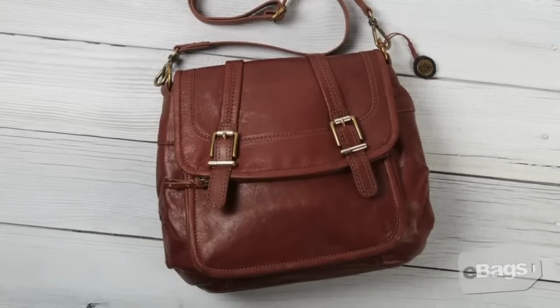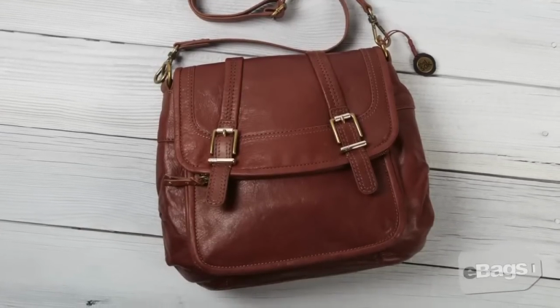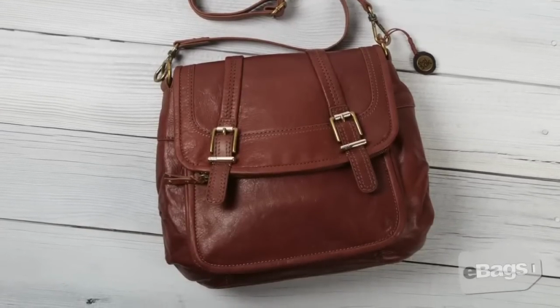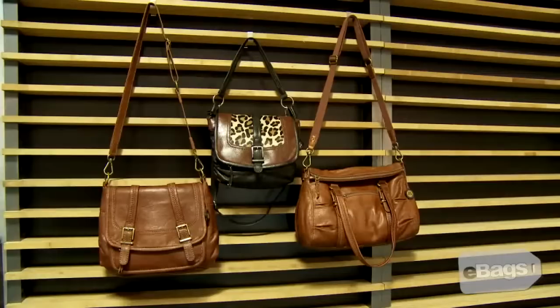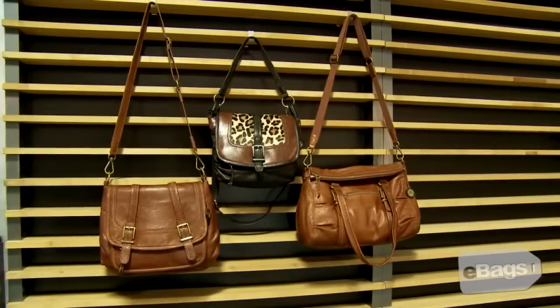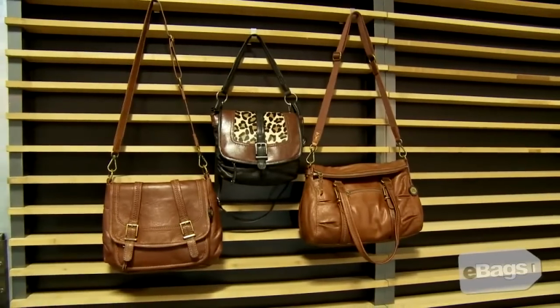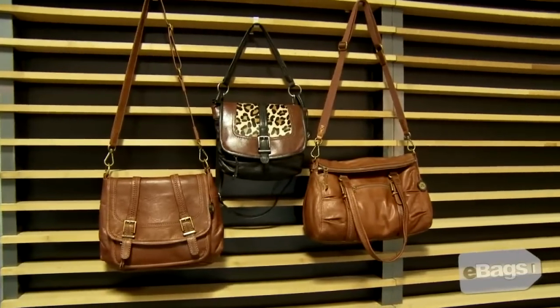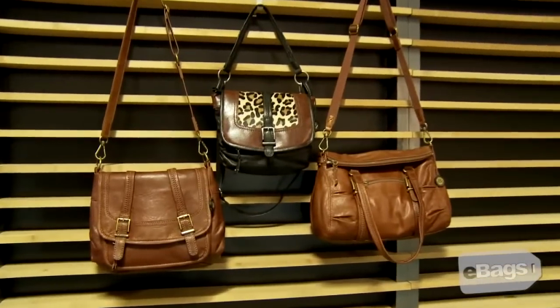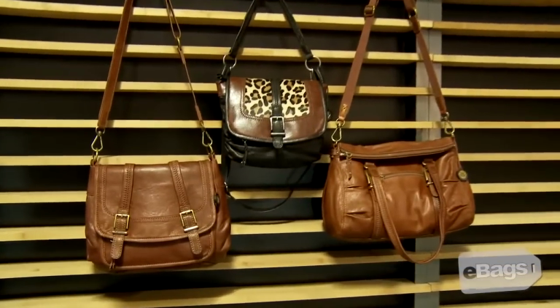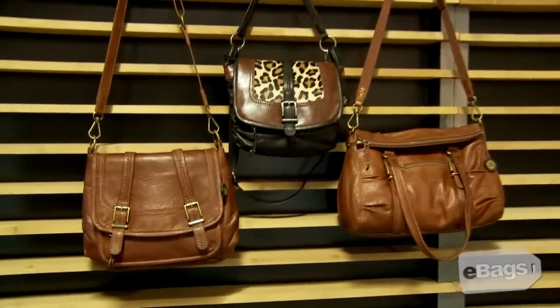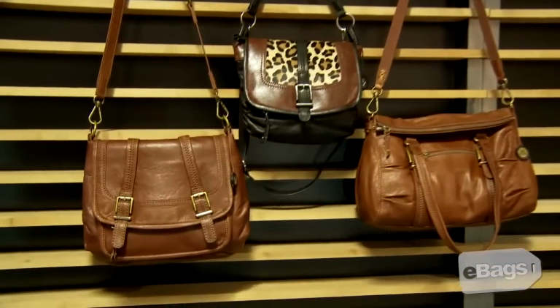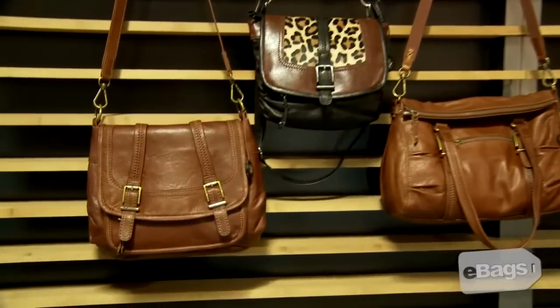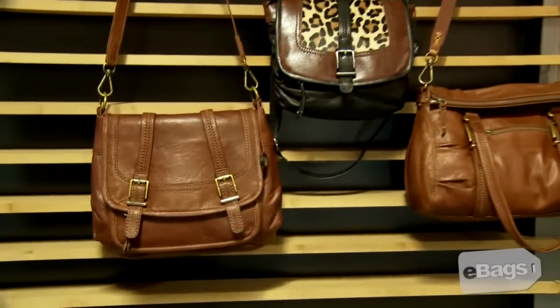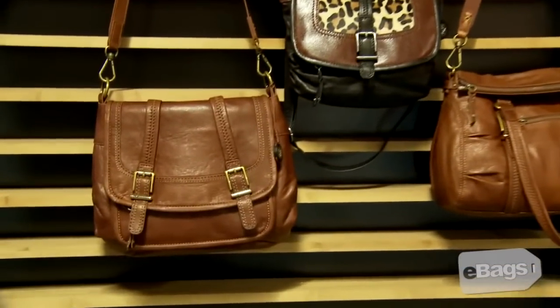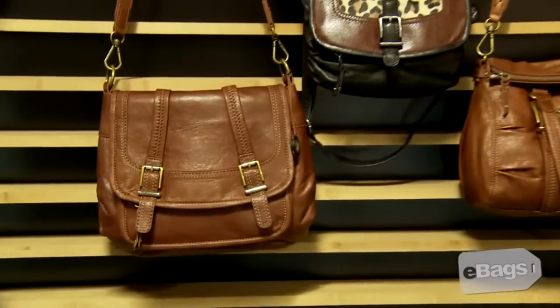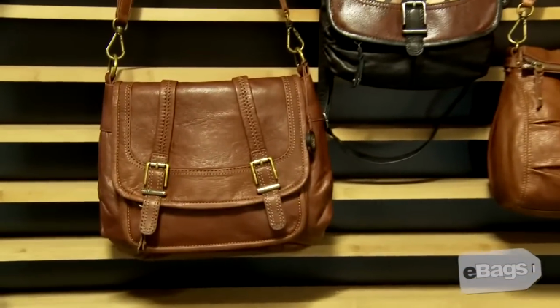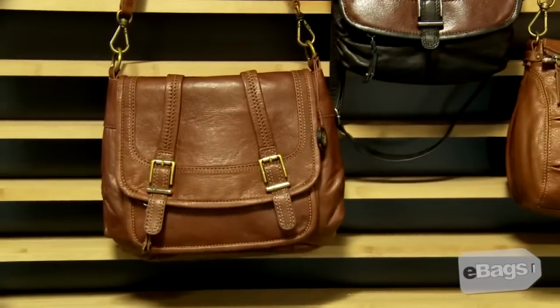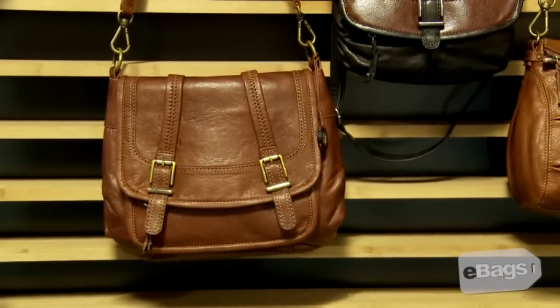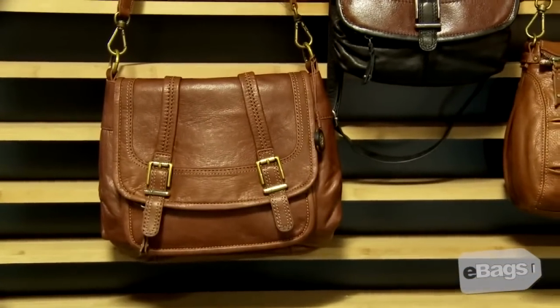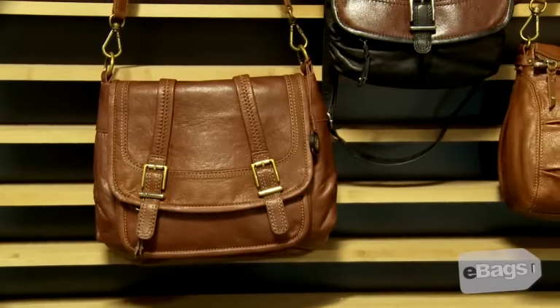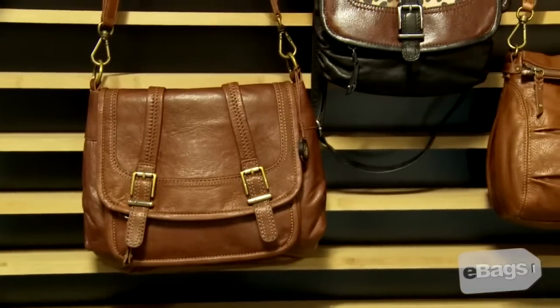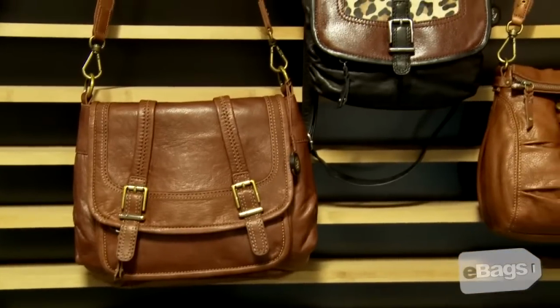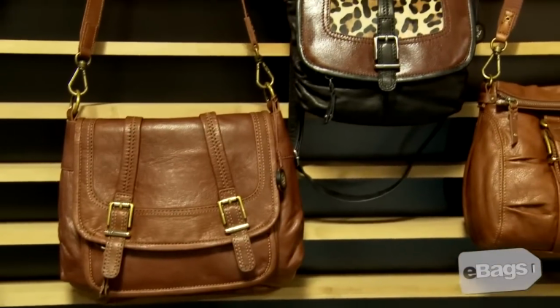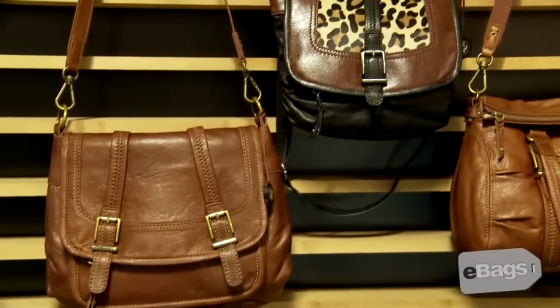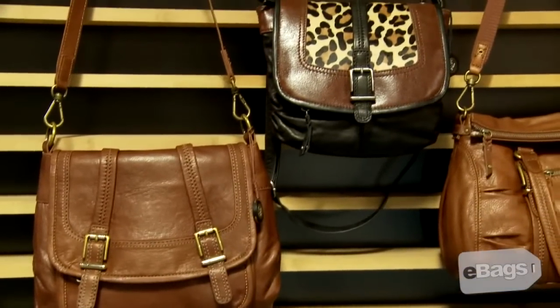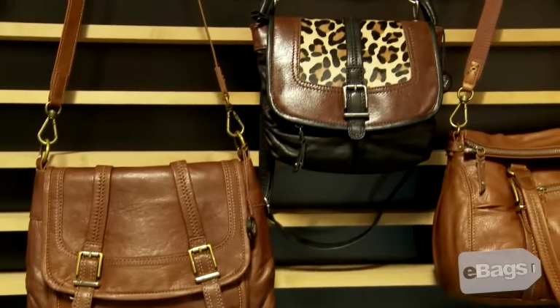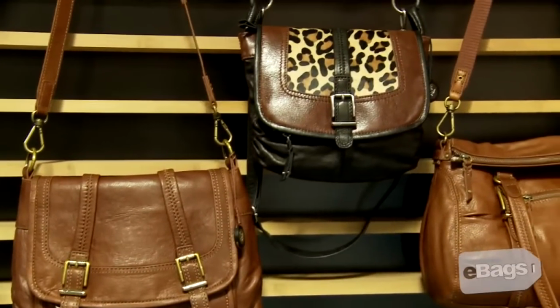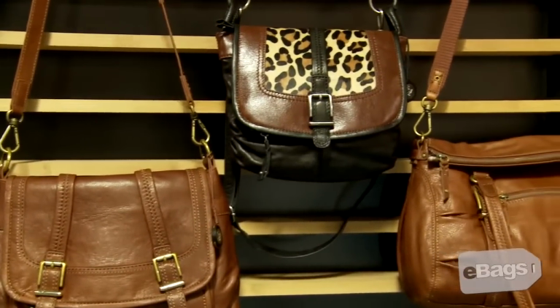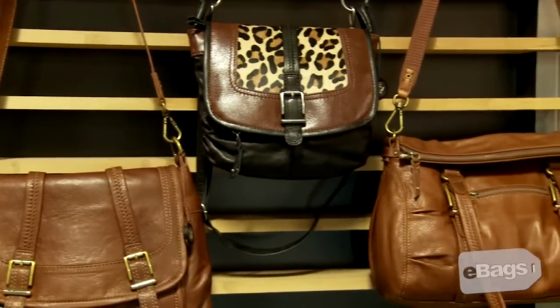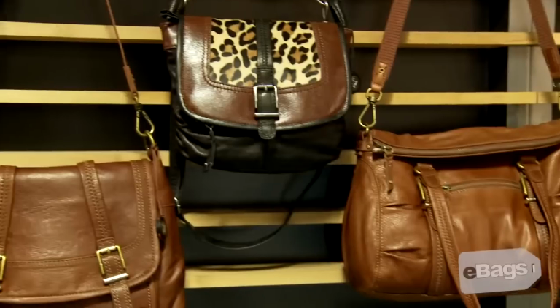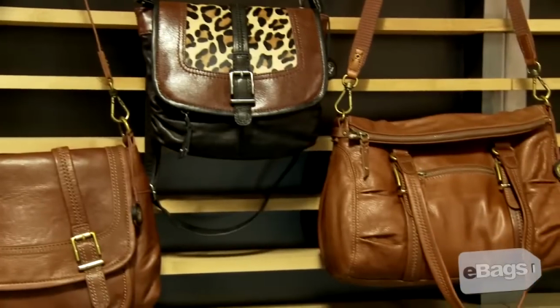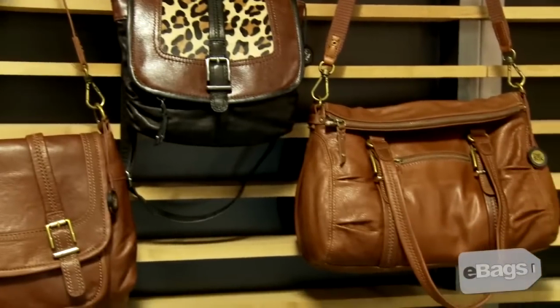With an adjustable shoulder strap, this bag provides versatility as a shoulder bag or a crossbody. Within this collection, there is a medium-sized flap crossbody, a mini flap crossbody, and a traditional satchel.